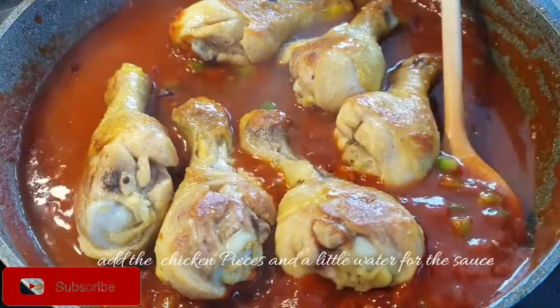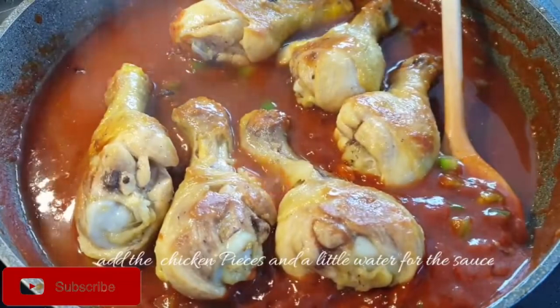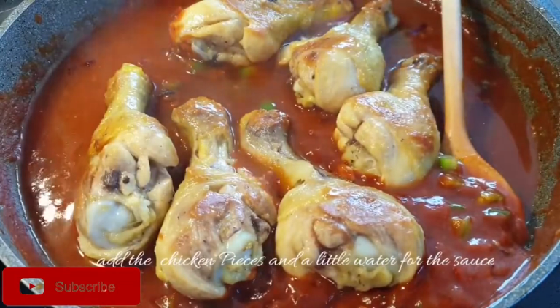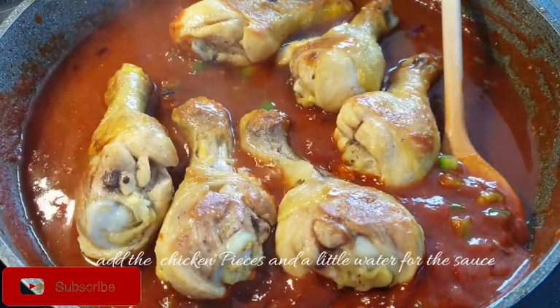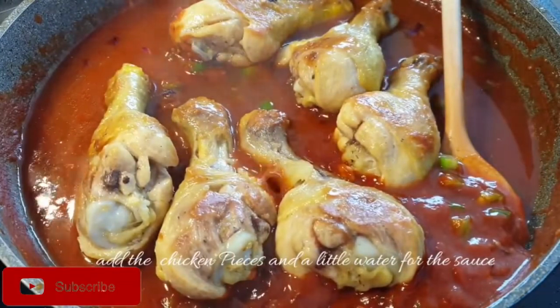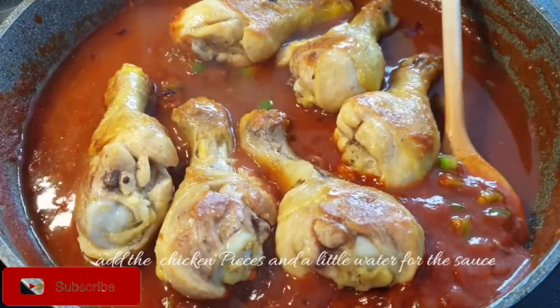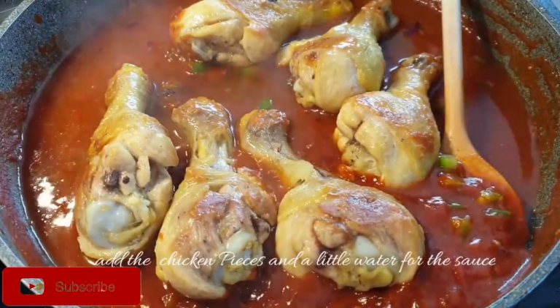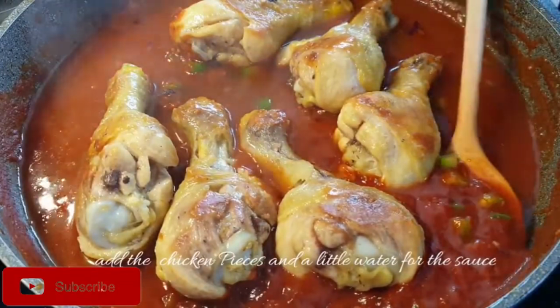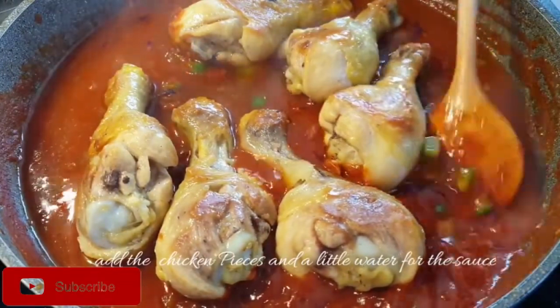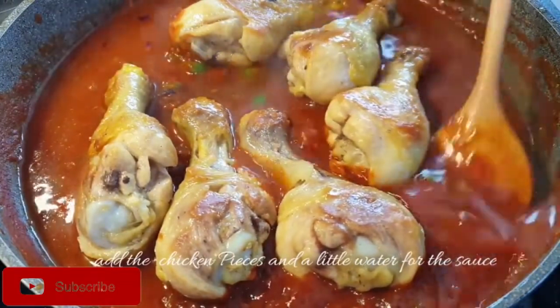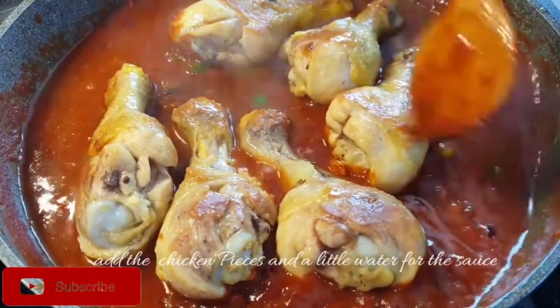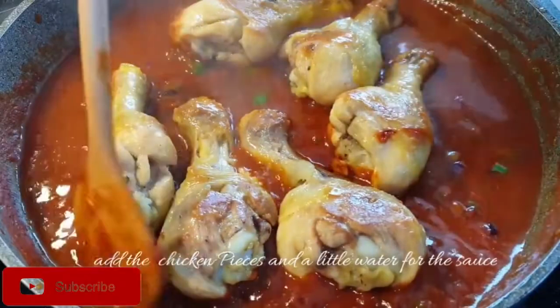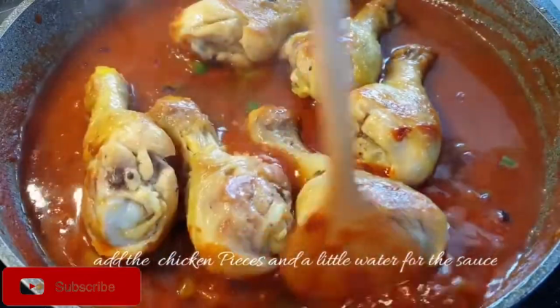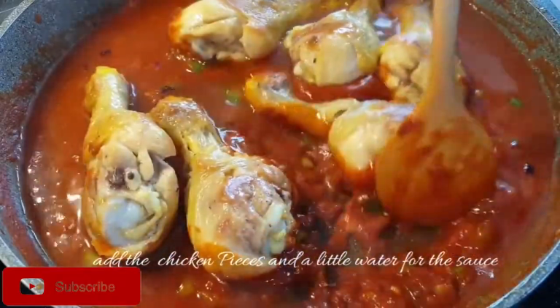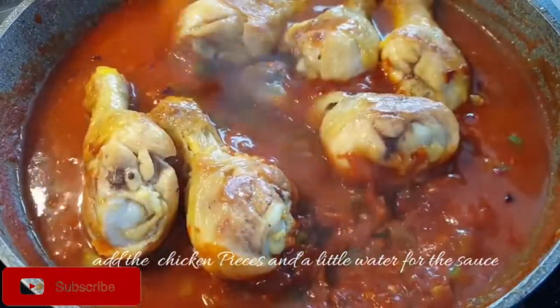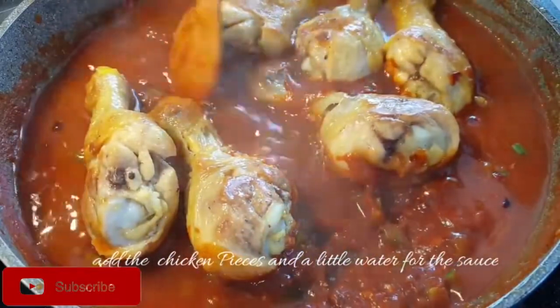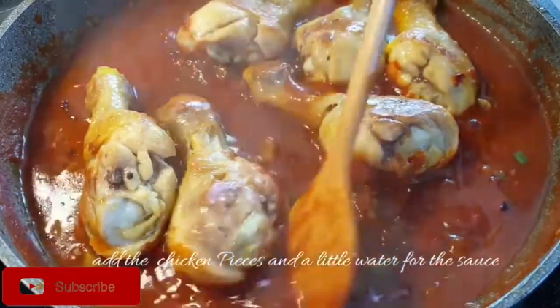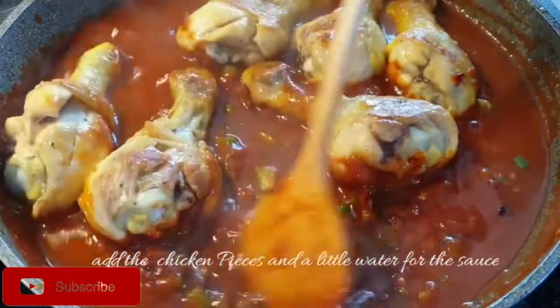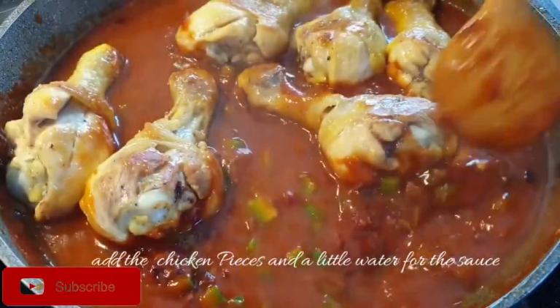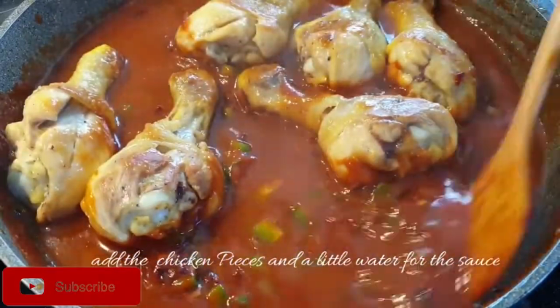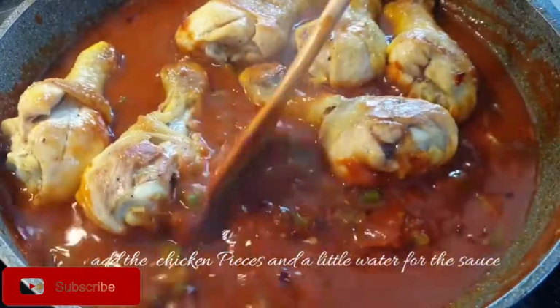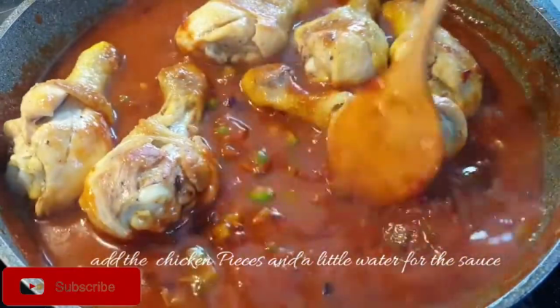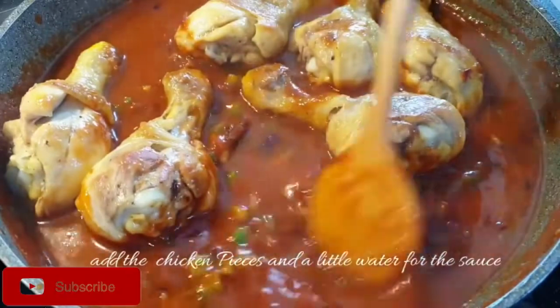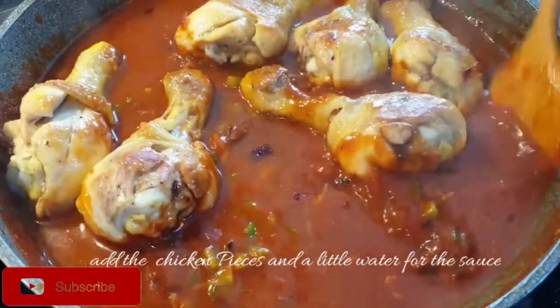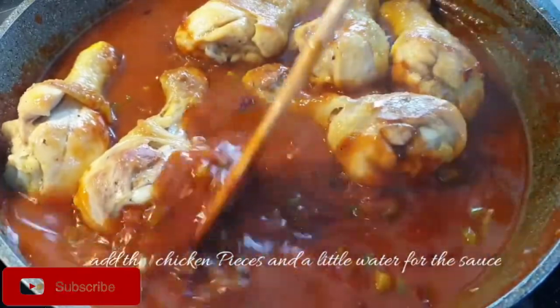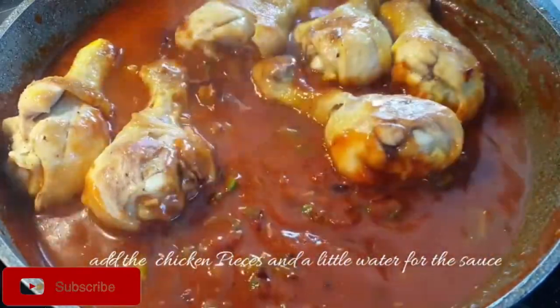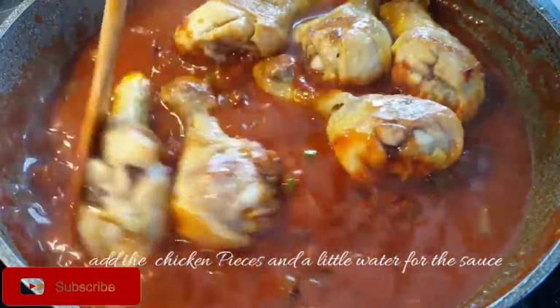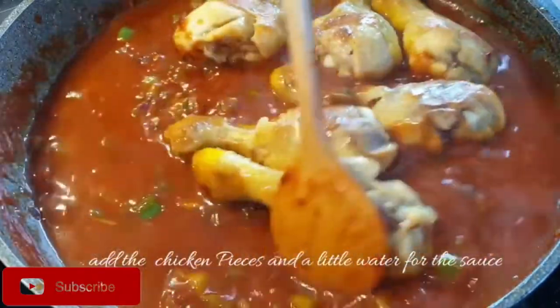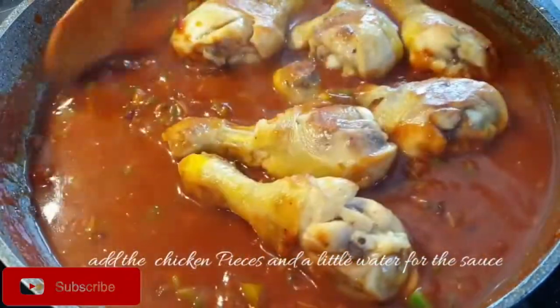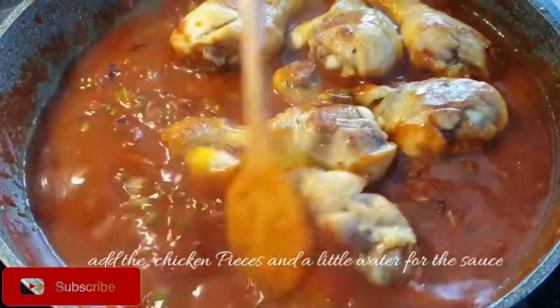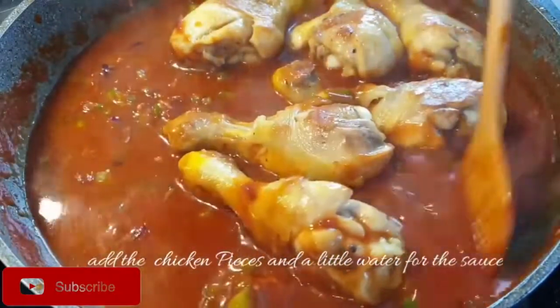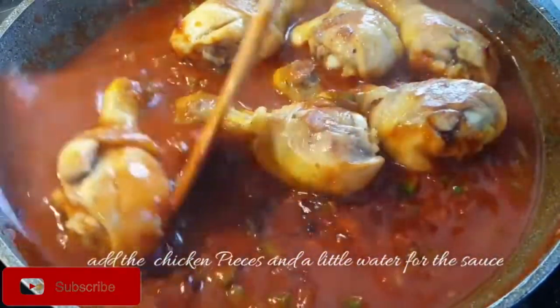As you can see, I've put very little water. I do not like my stew to be runny — it has to be slightly on the thicker side, but it's all about preference. Now that the water is there, let it simmer and I'll show you the next step.